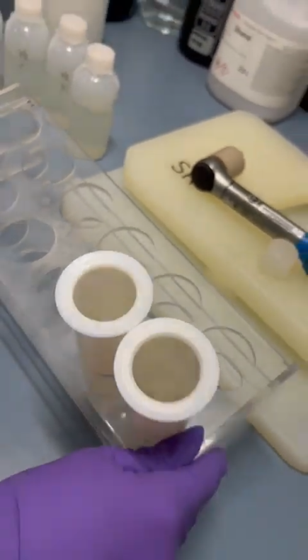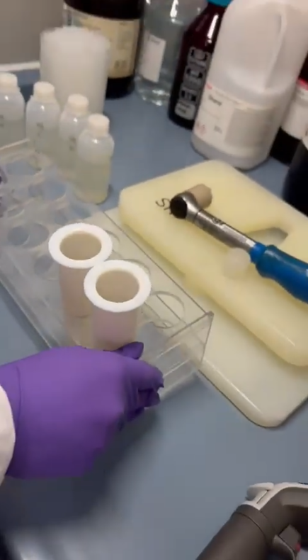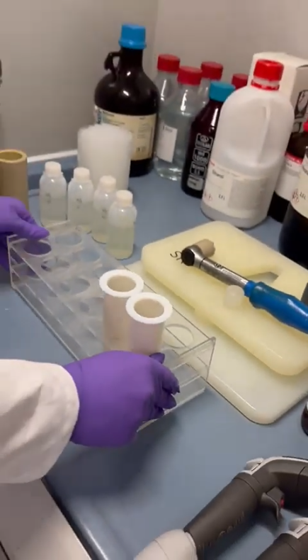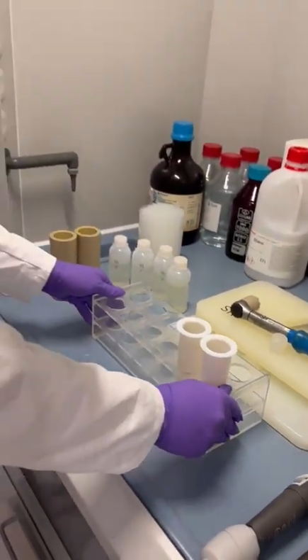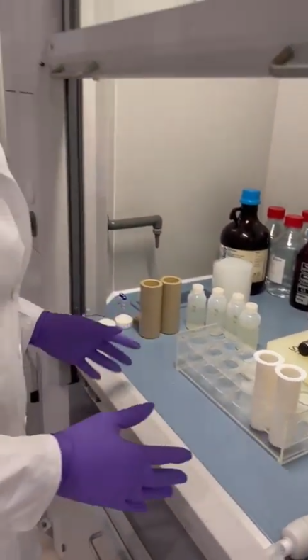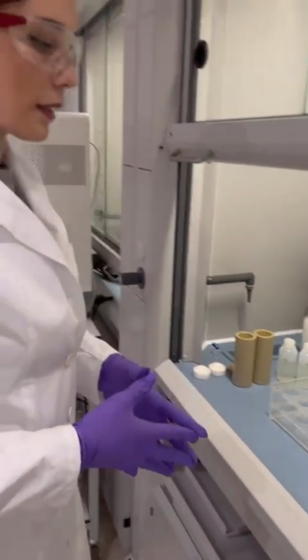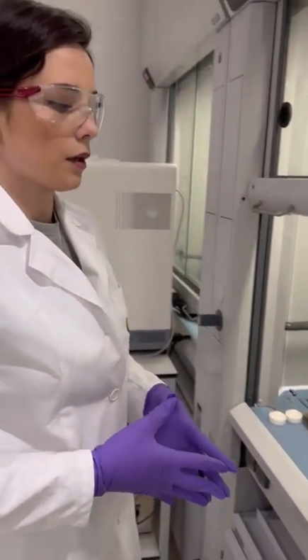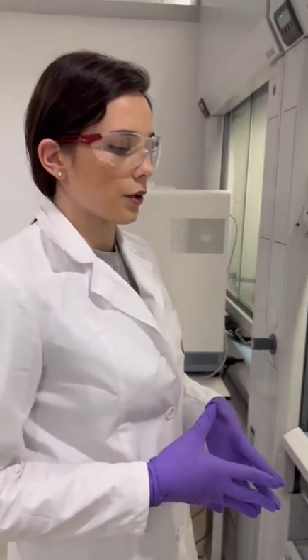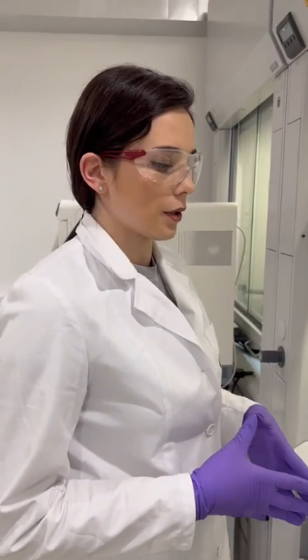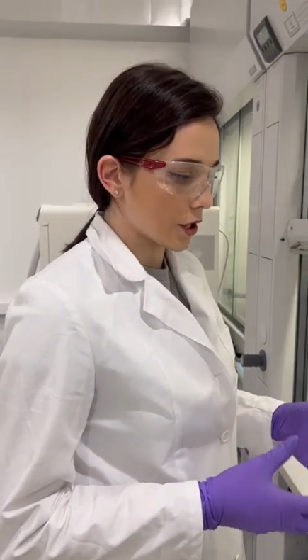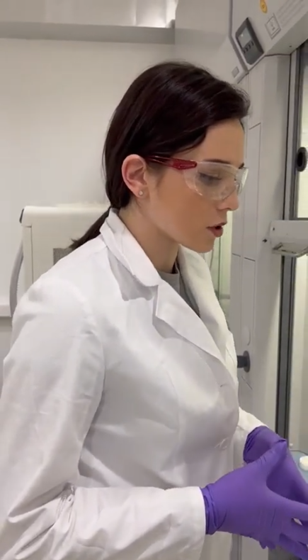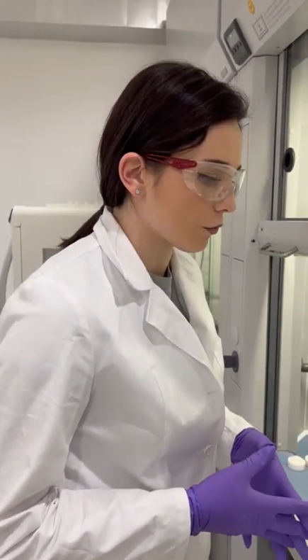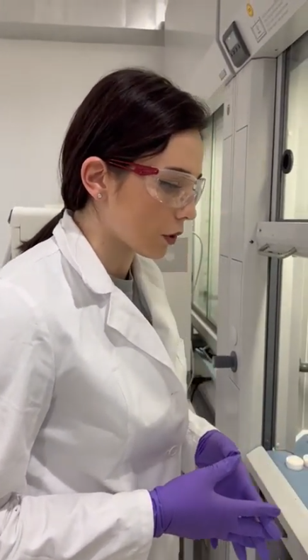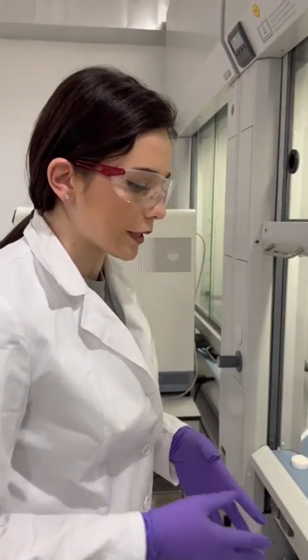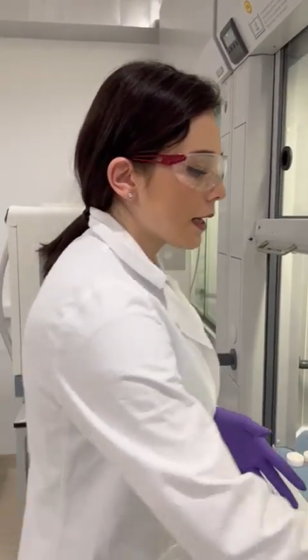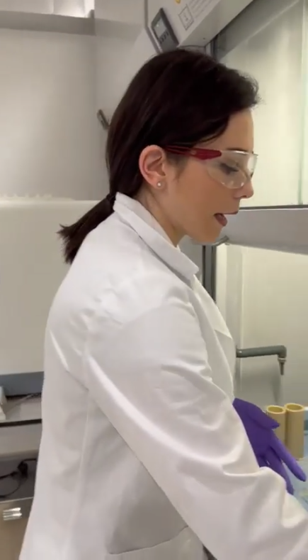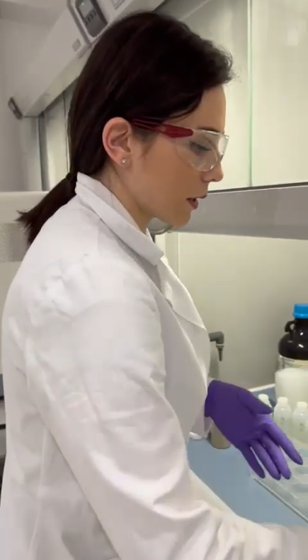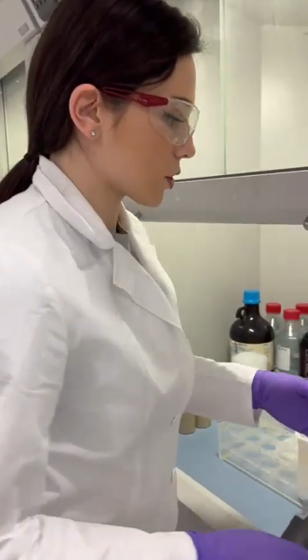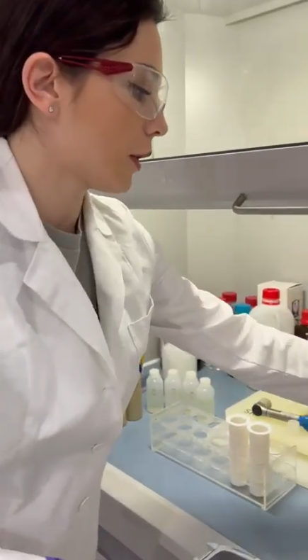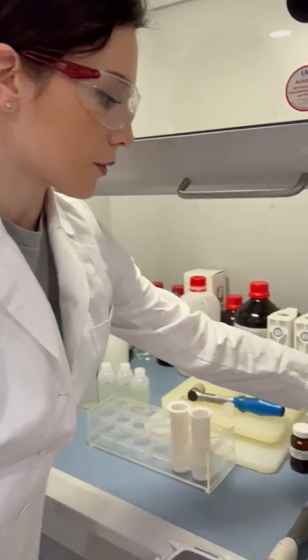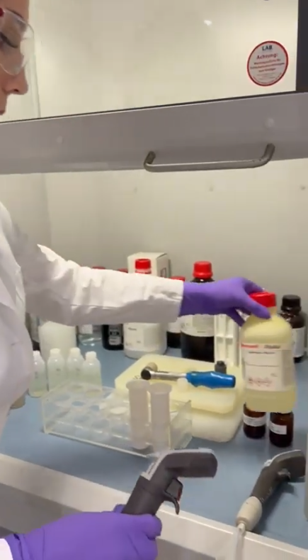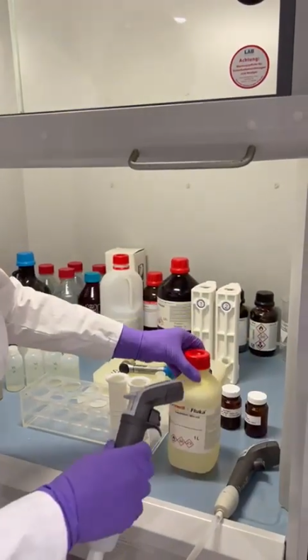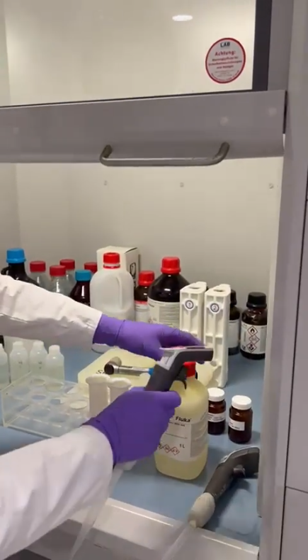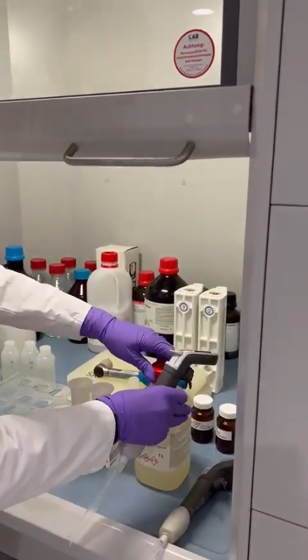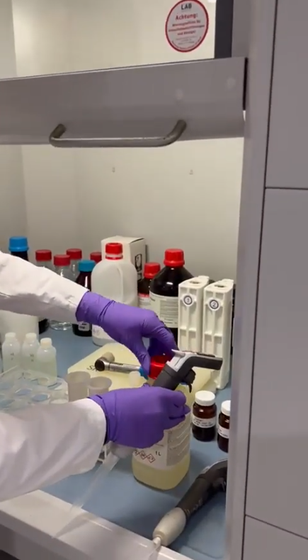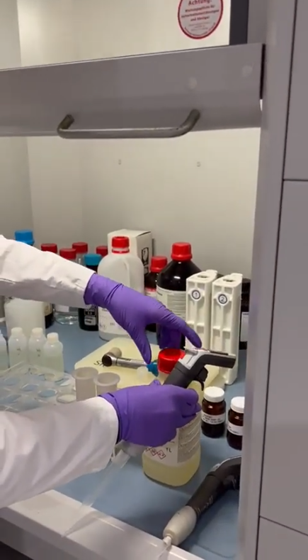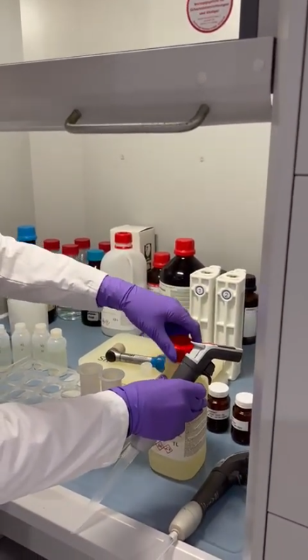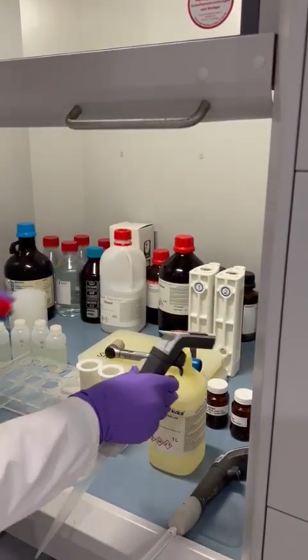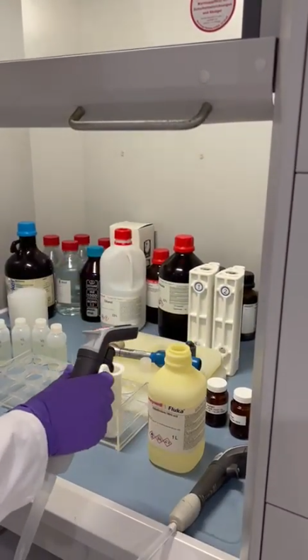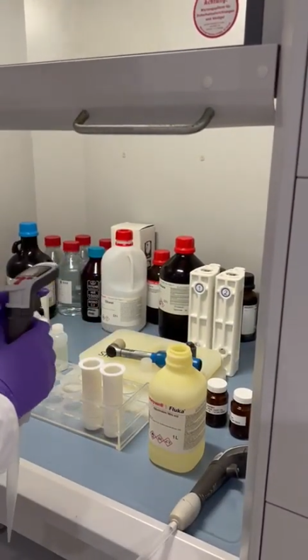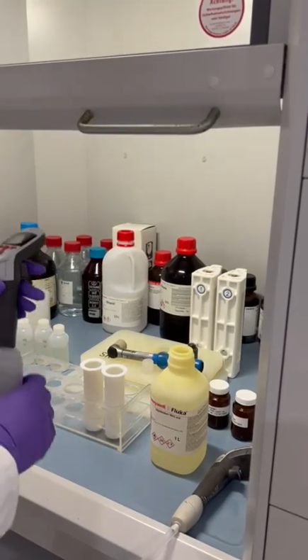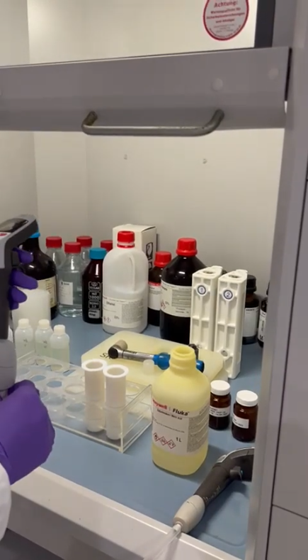After that, we are adding our reagents. First of all, we are adding 8 milliliters of nitric acid into each microwave vessel.